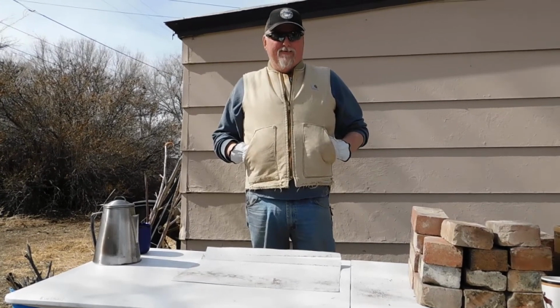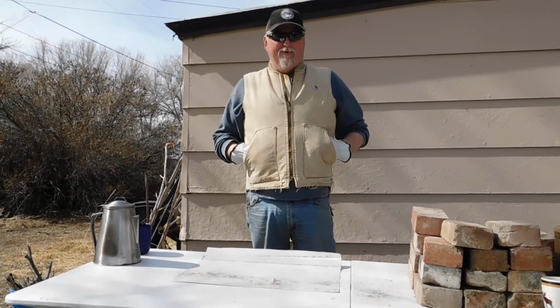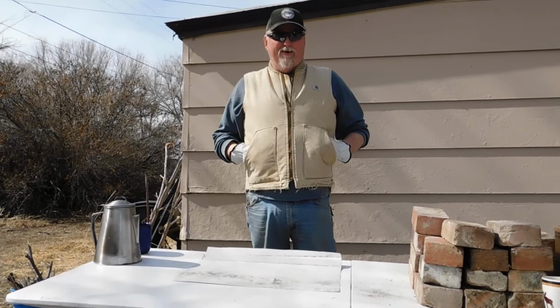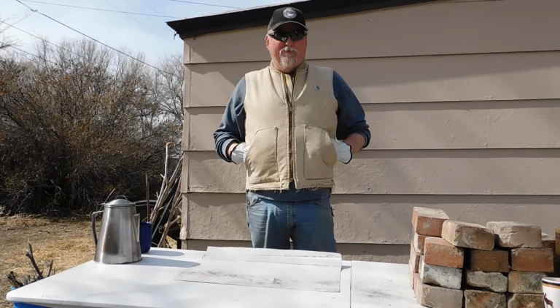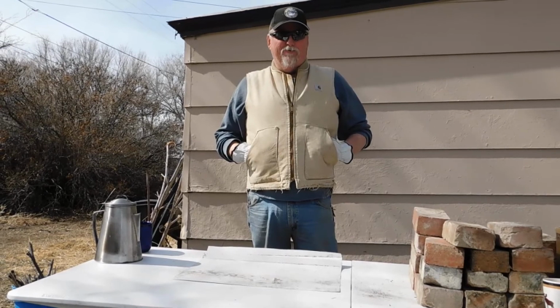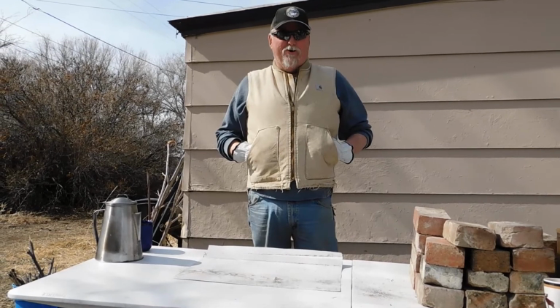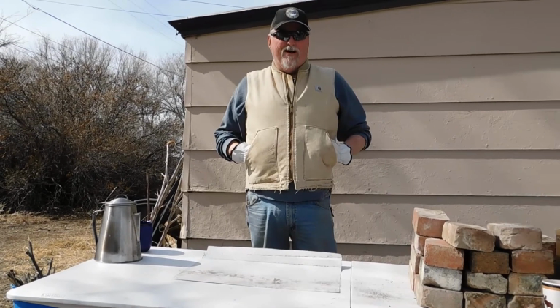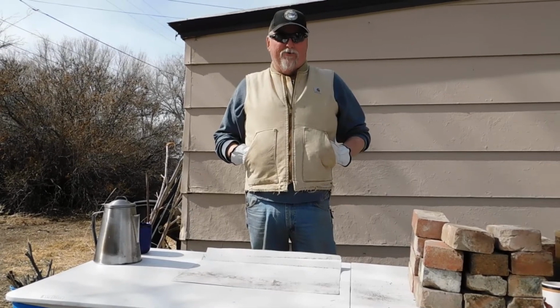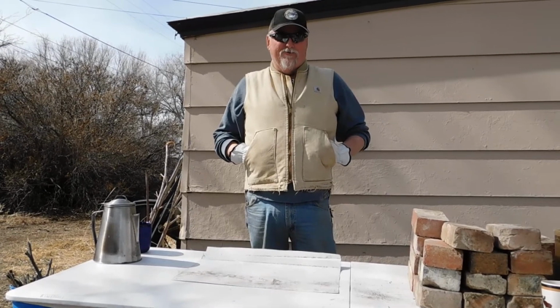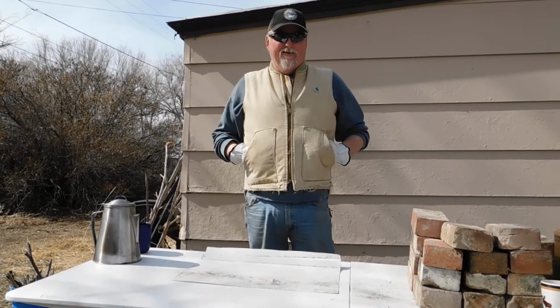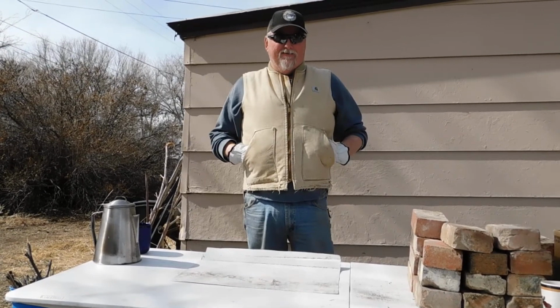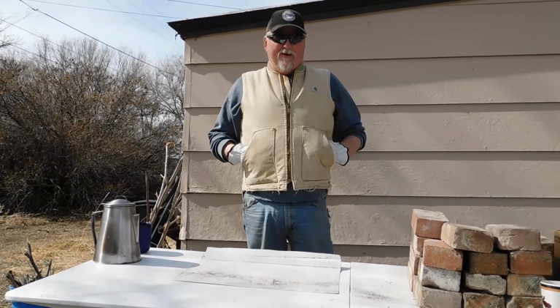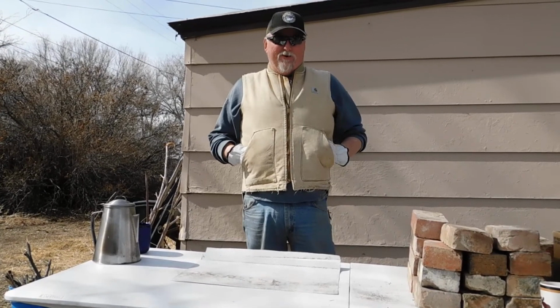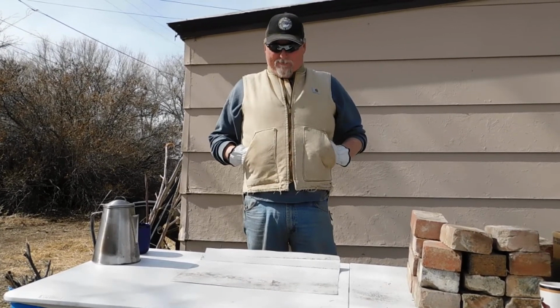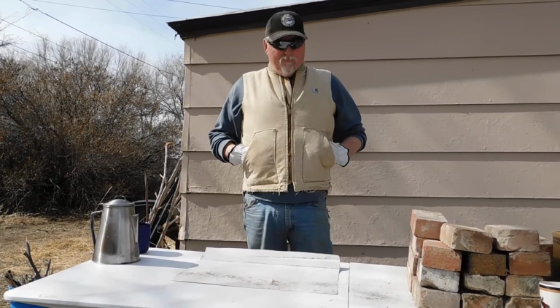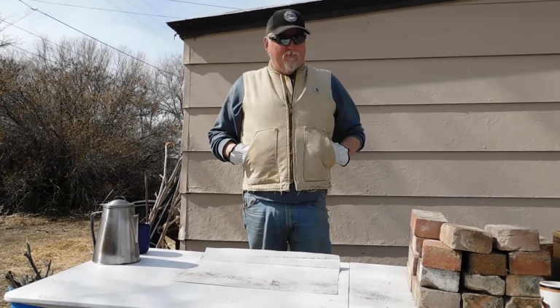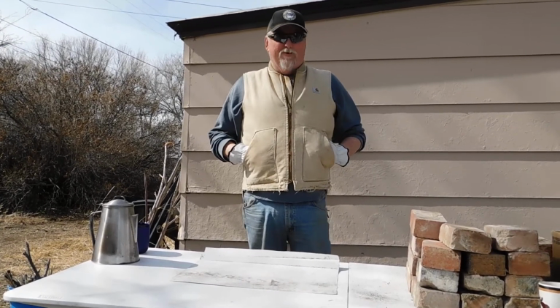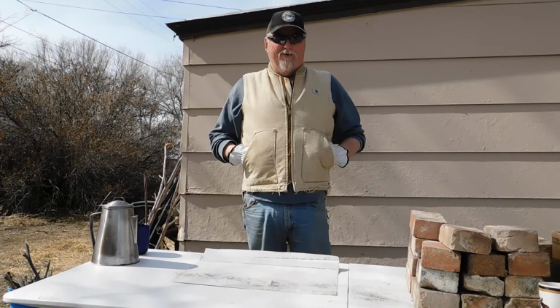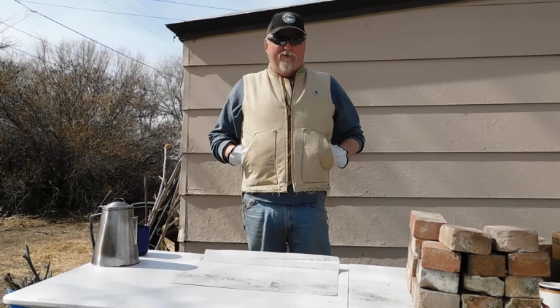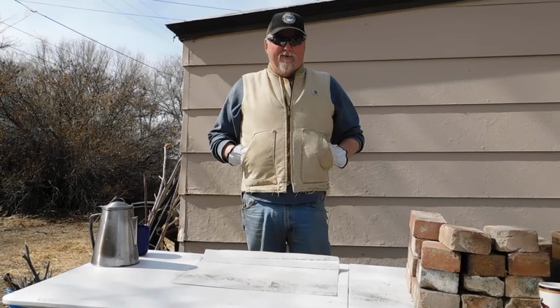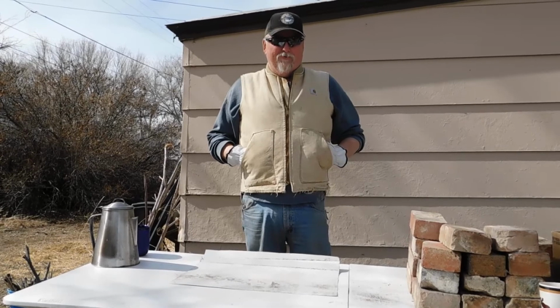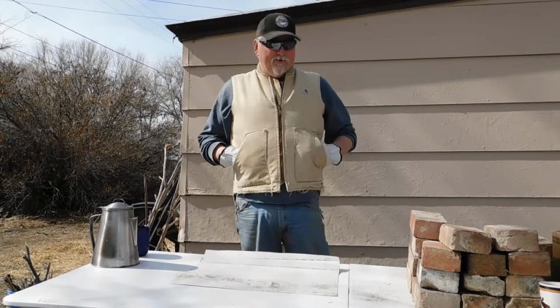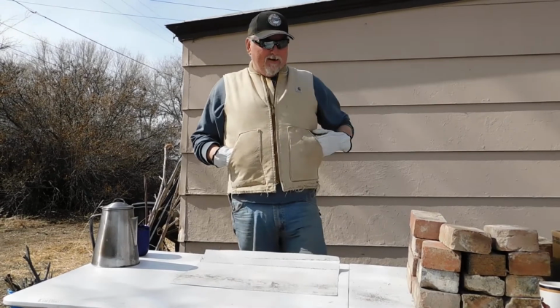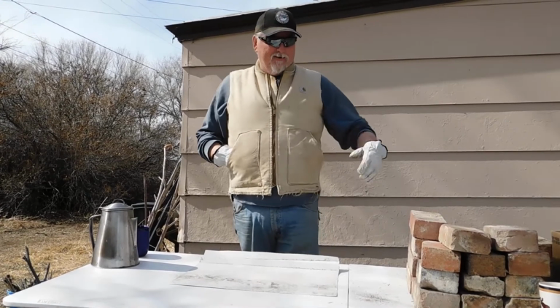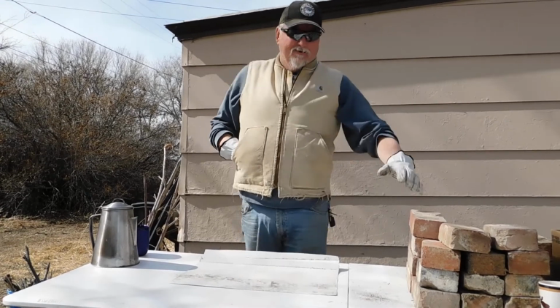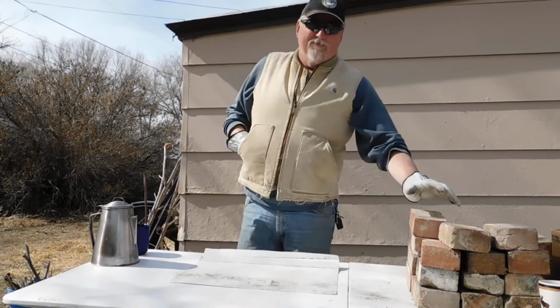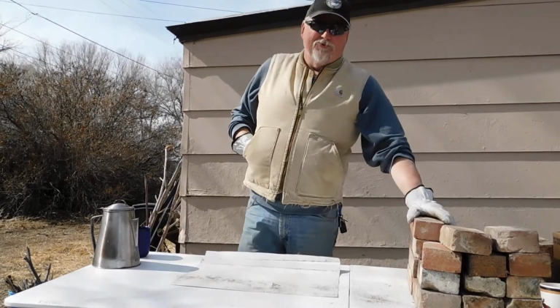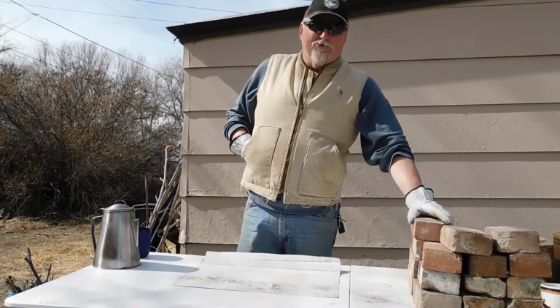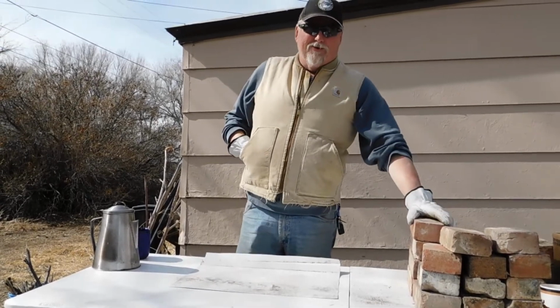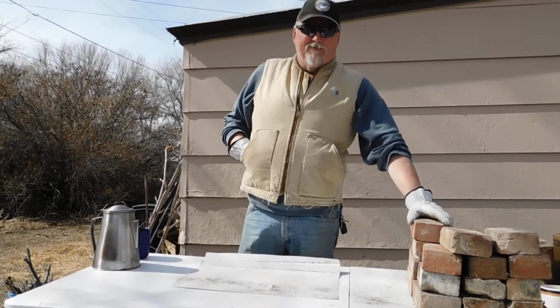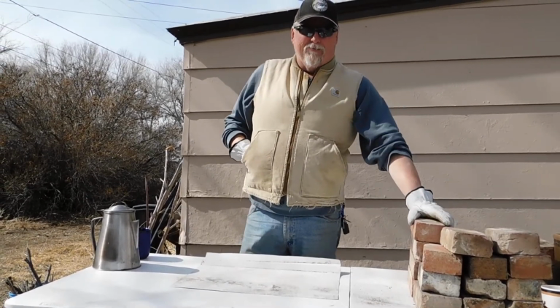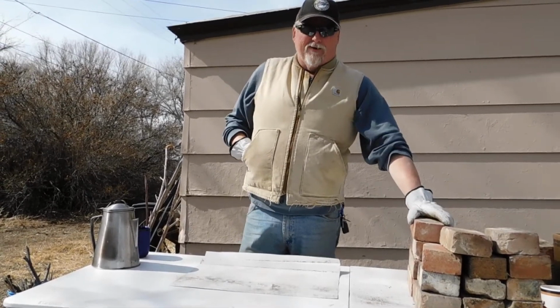Hello everybody, welcome to Wyoming Outdoors. Today we're going to do something a little different — we're going to make a charcoal grill out of bricks.